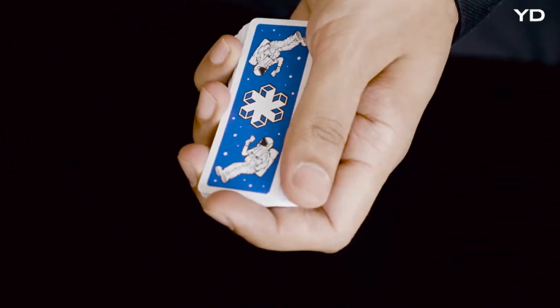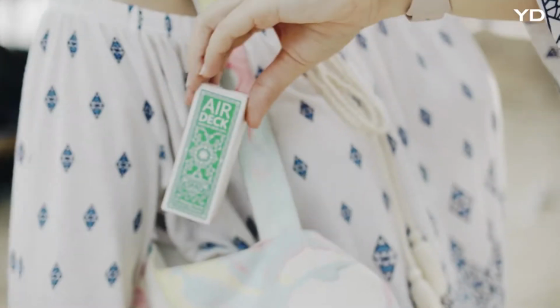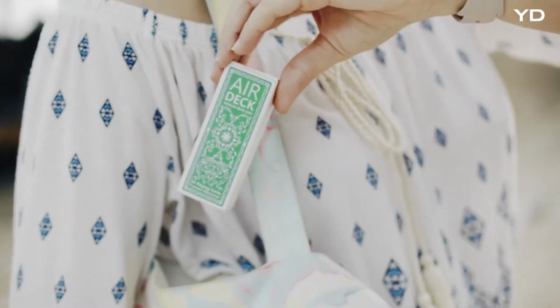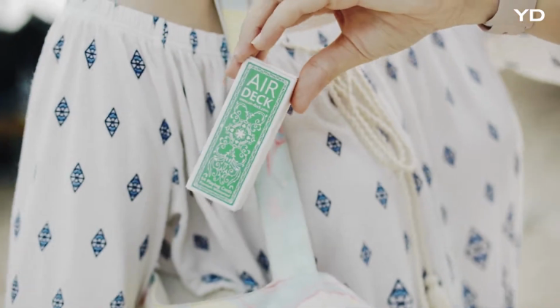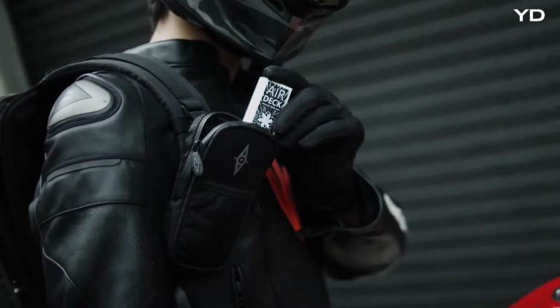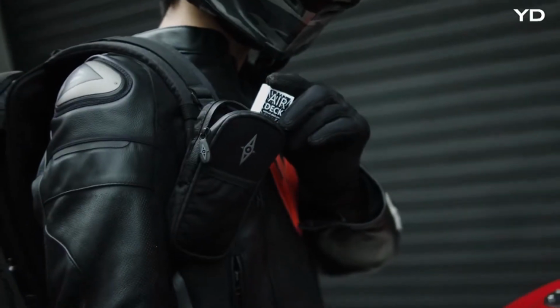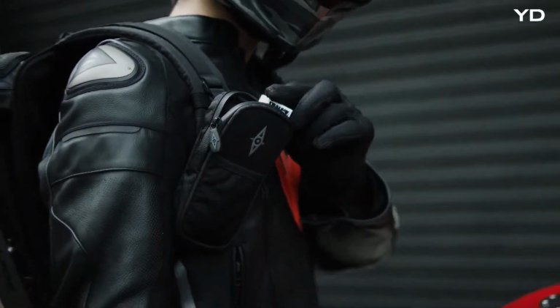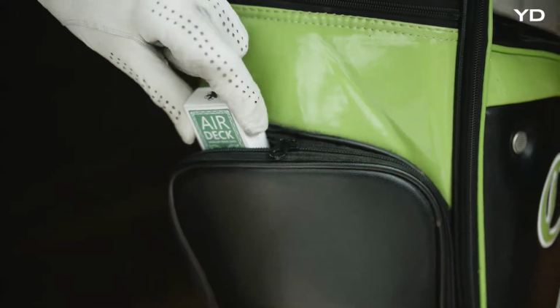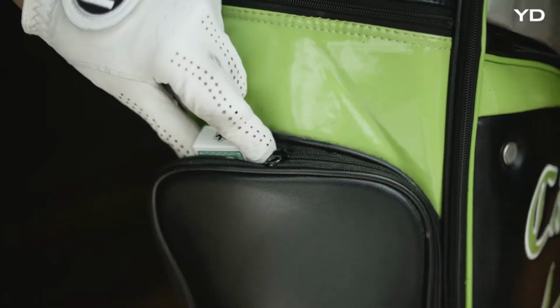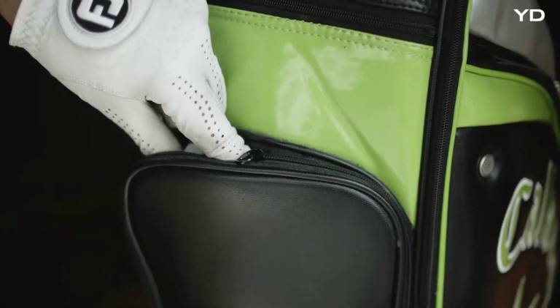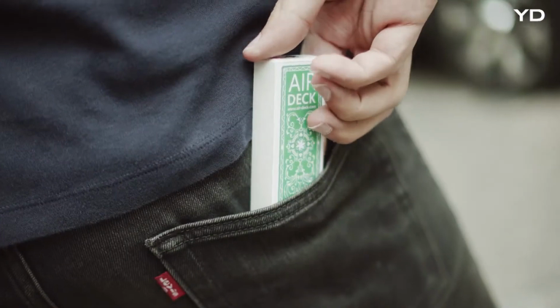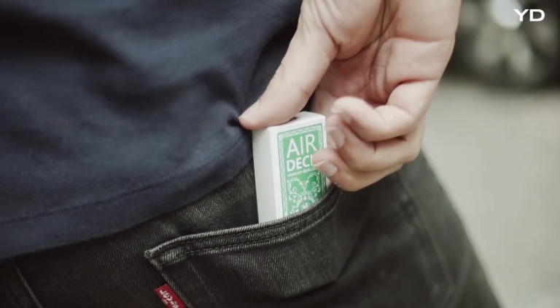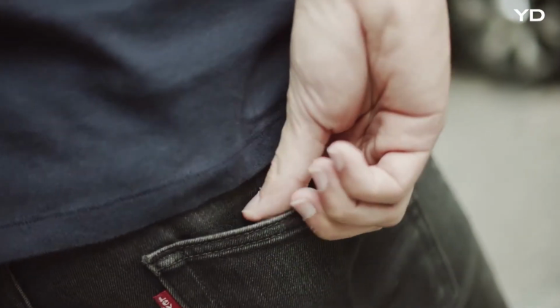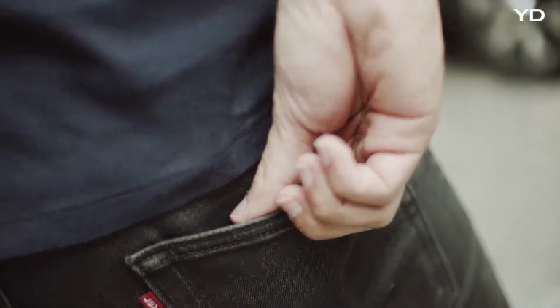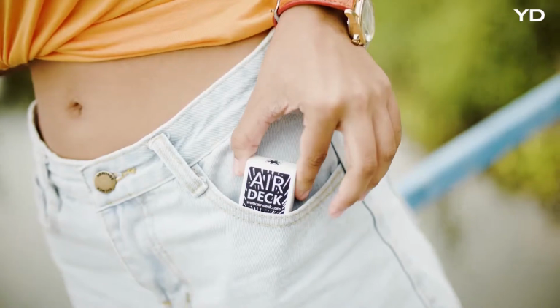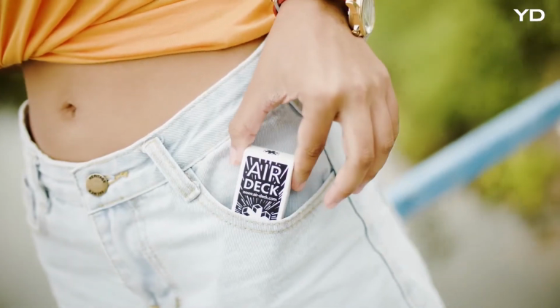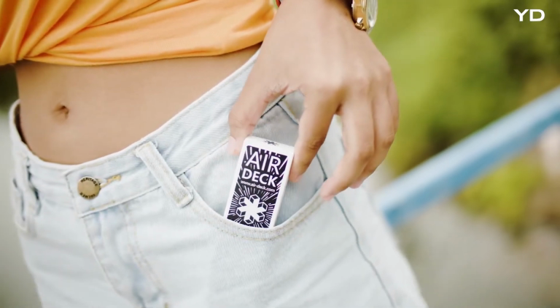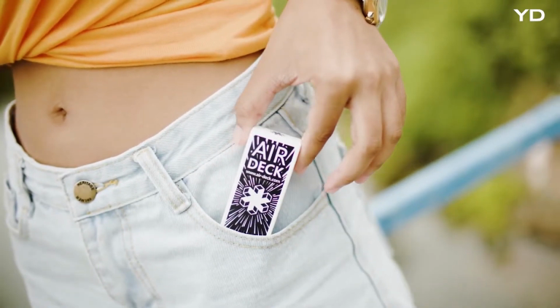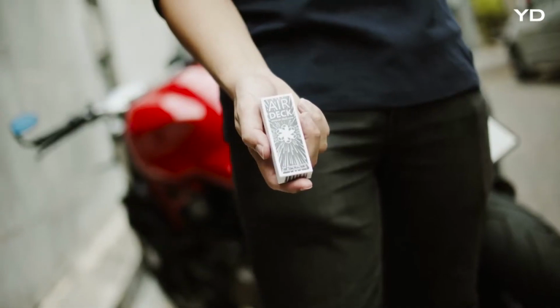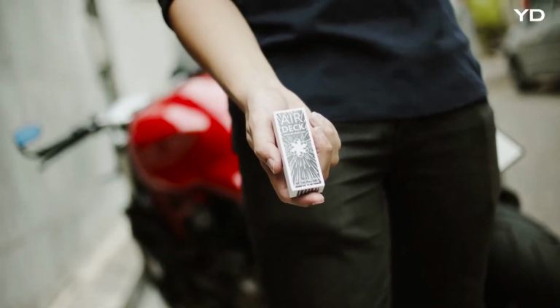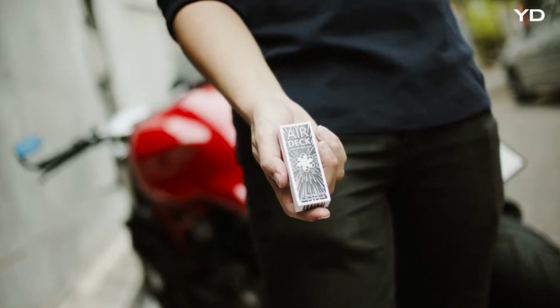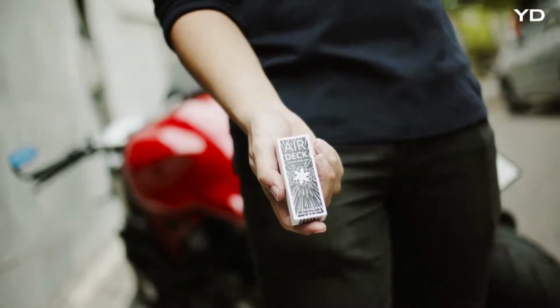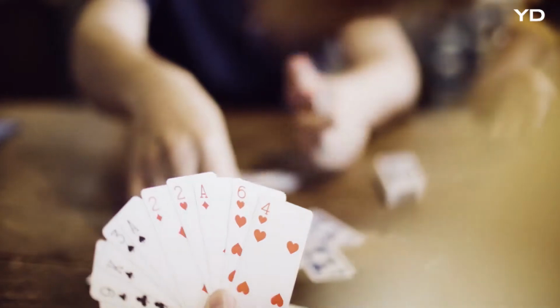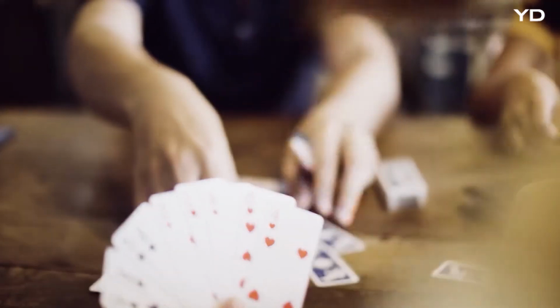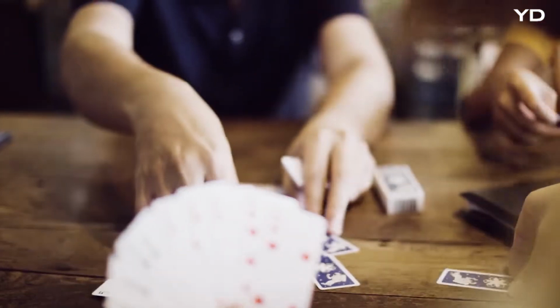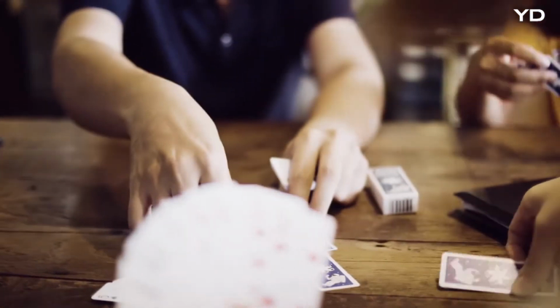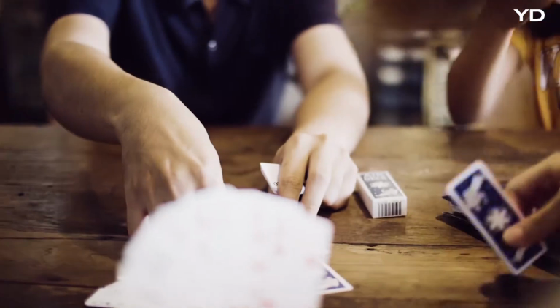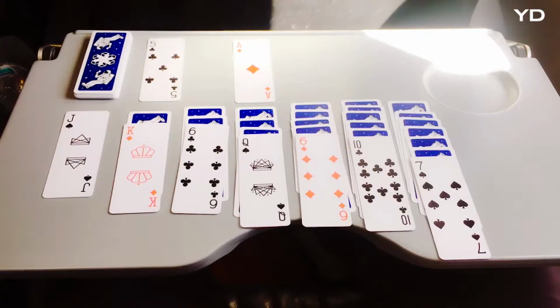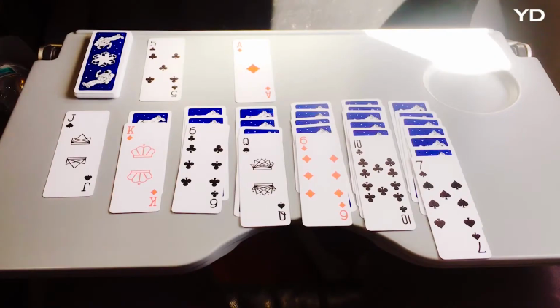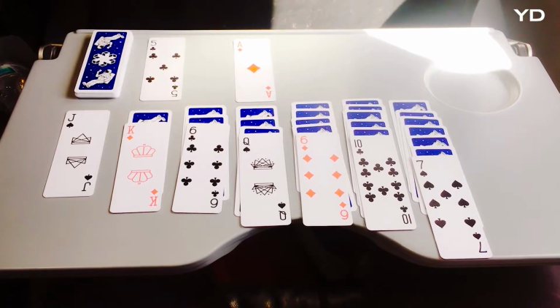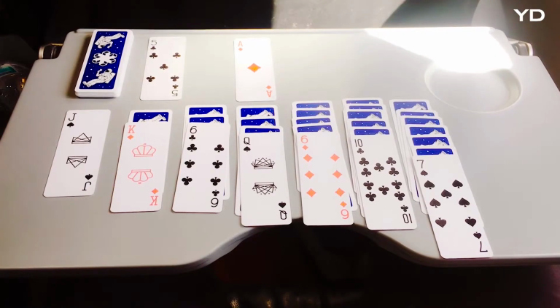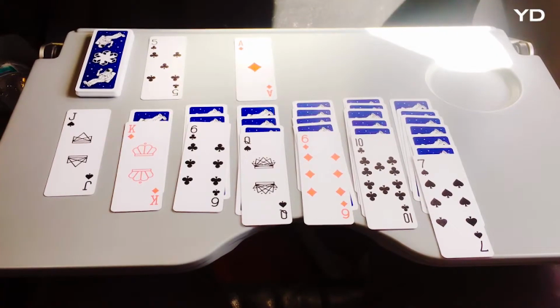These decks have been designed from the ground up to be the perfect travel companions. They'll easily fit in your pocket, and they're made to be brought everywhere. The compact size means that you can use these cards in cramped environments, such as a plane tray table.